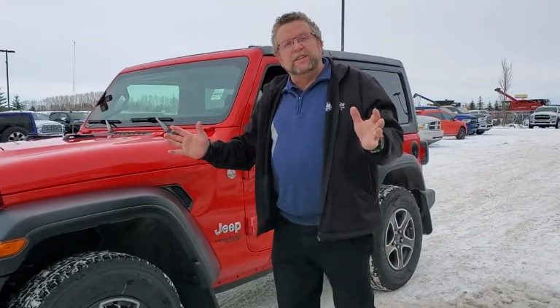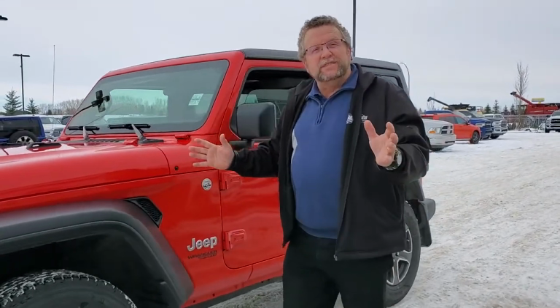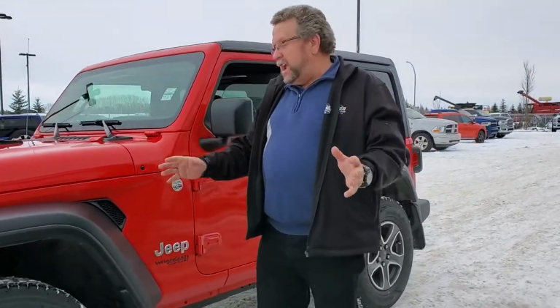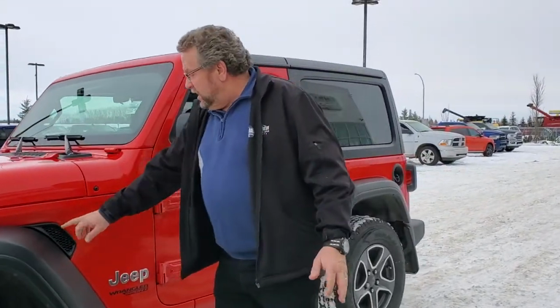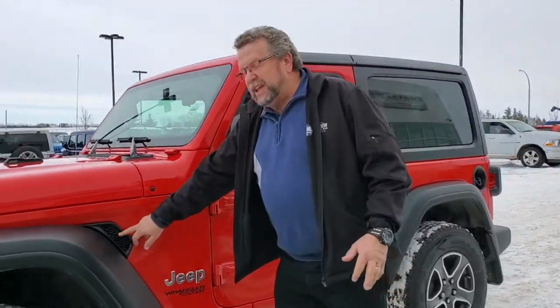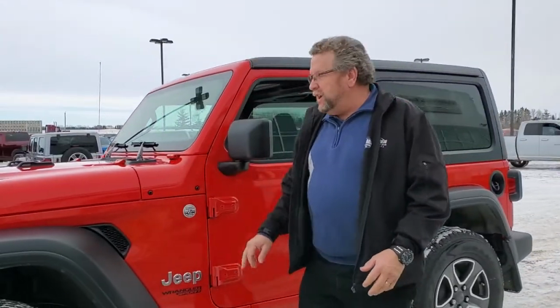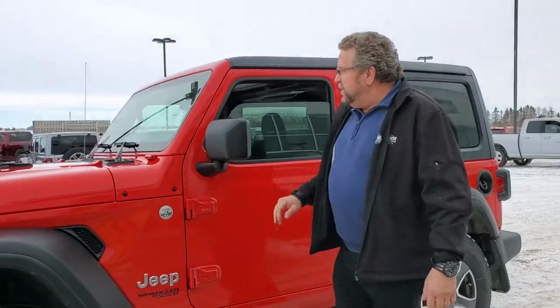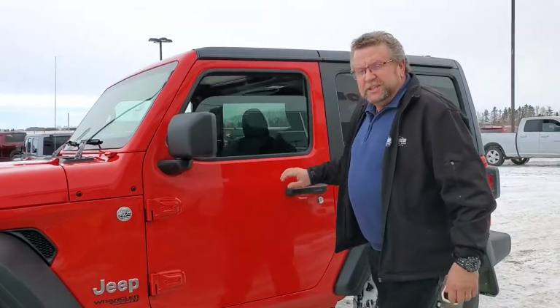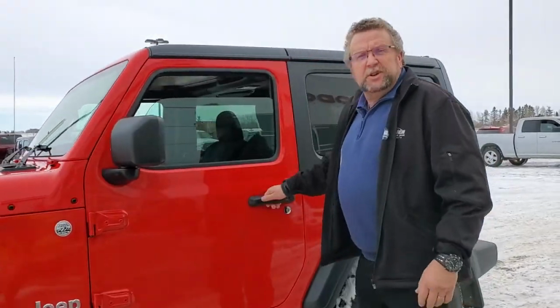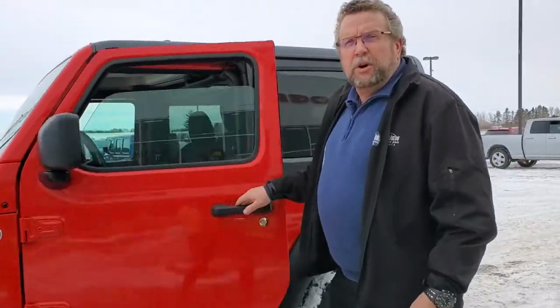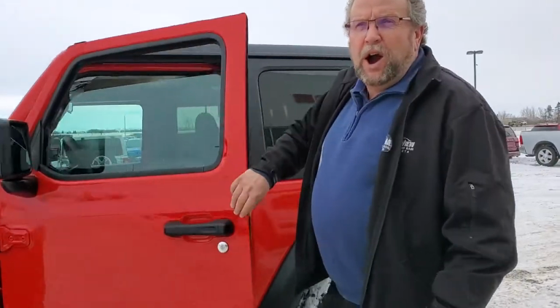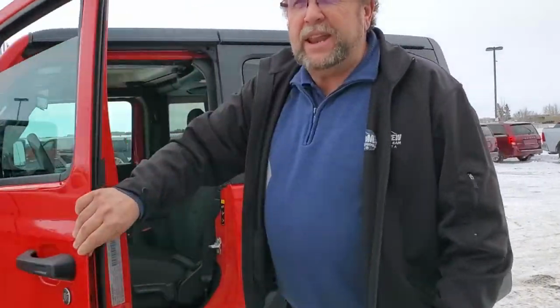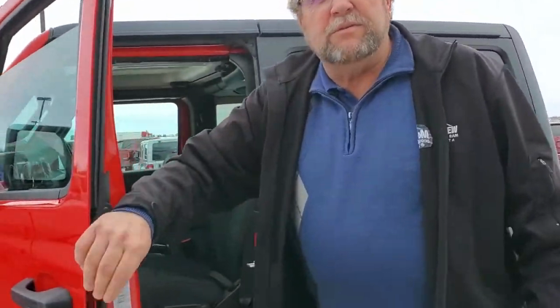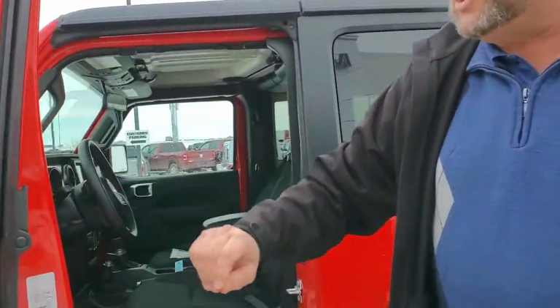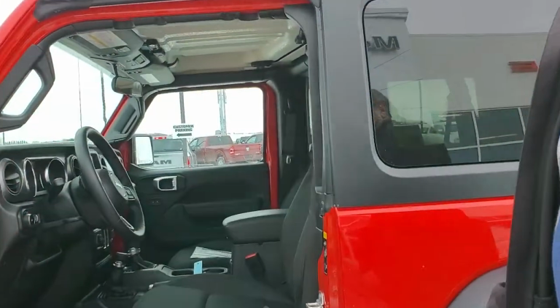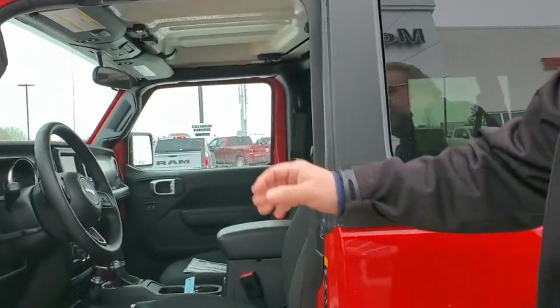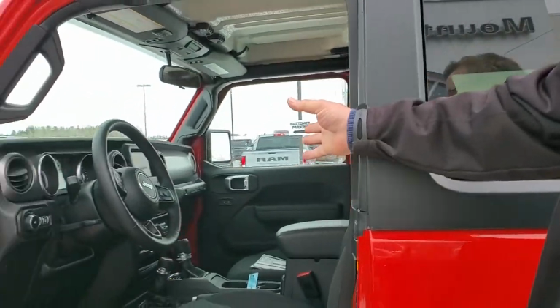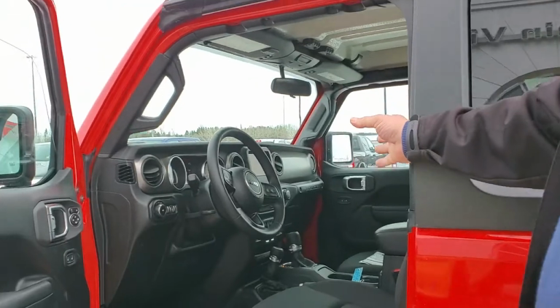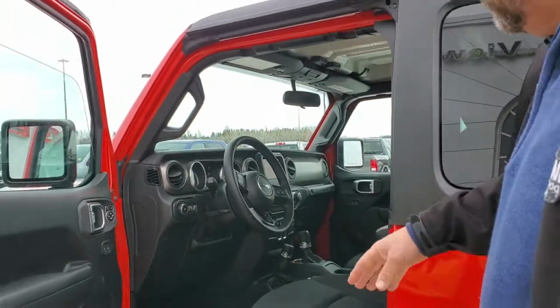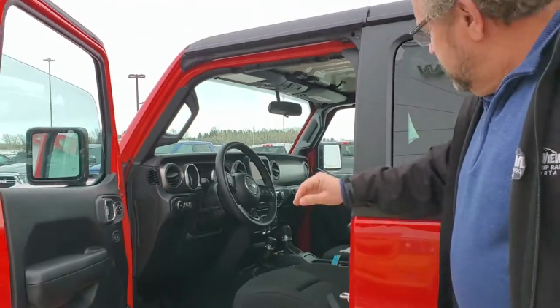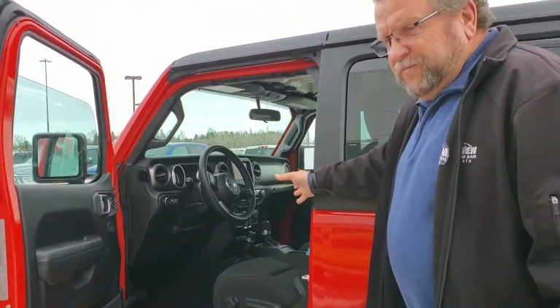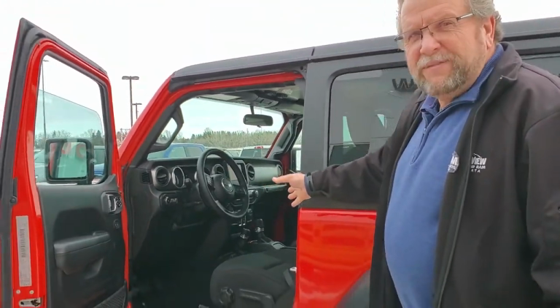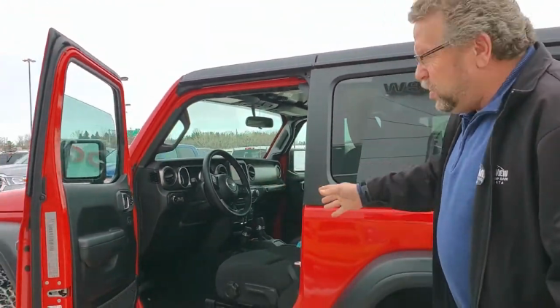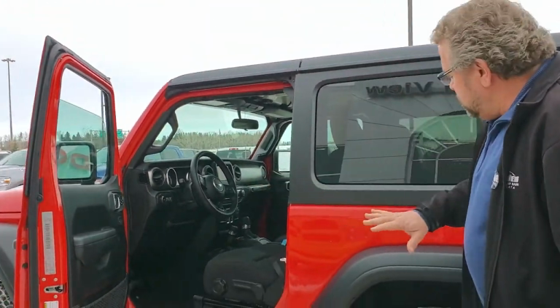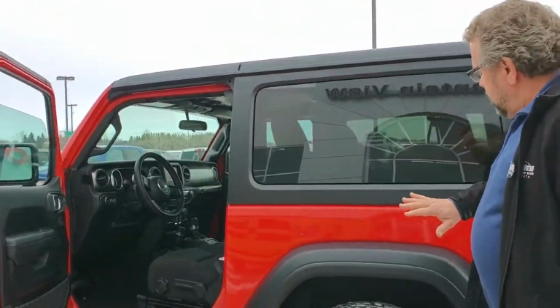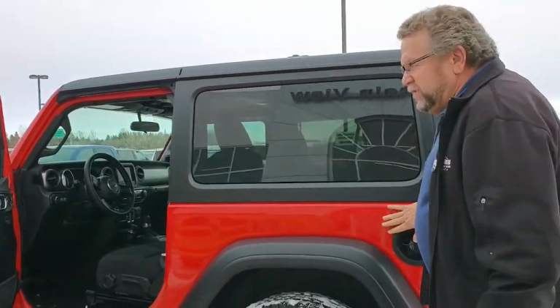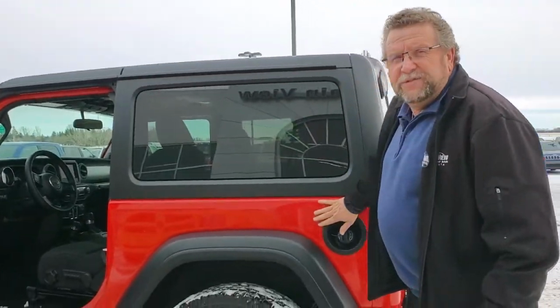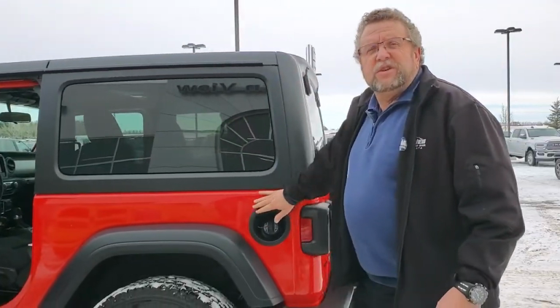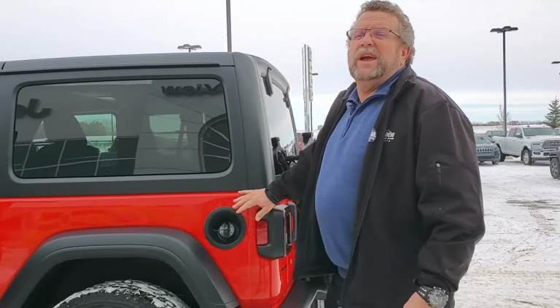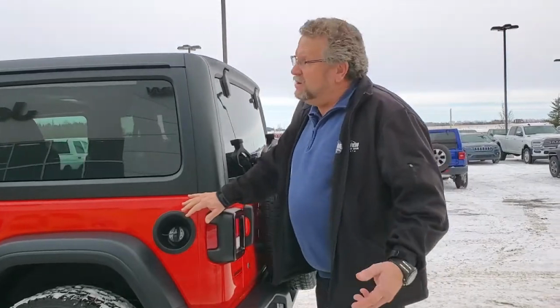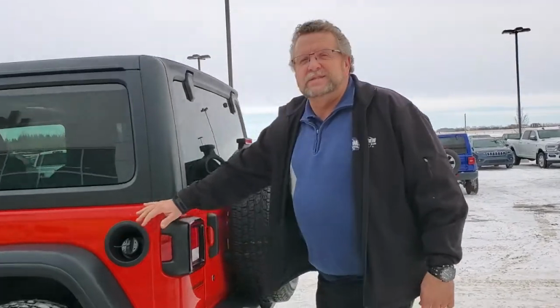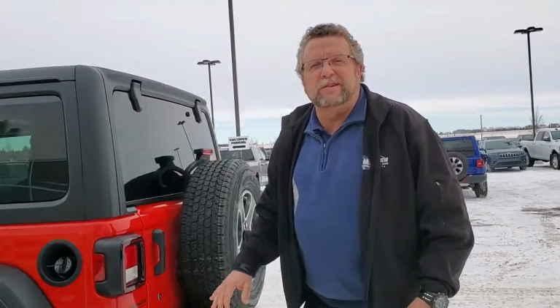I love the designs they've changed, even the bezel on here. This is a two-door Sport, automatic, remote start, backup camera, 4x4 of course. I love the color firecracker red because it's a firecracker.